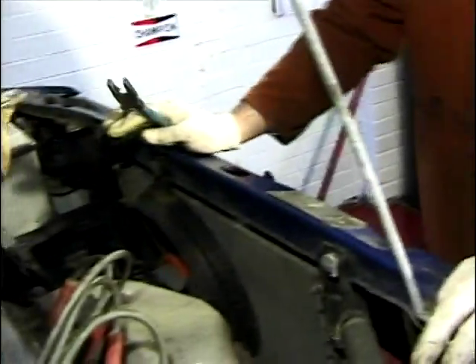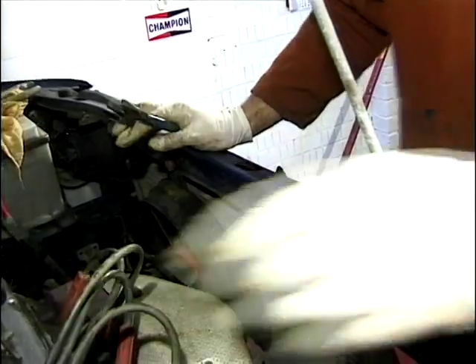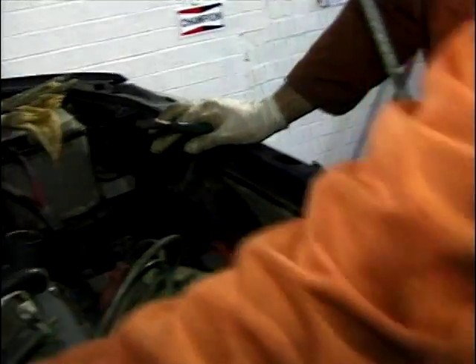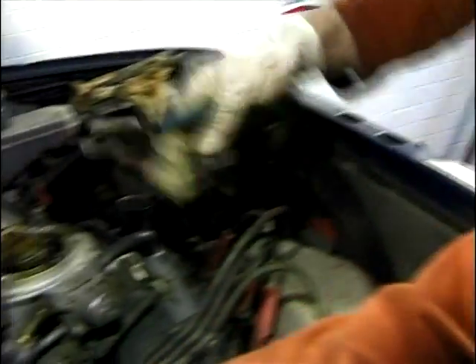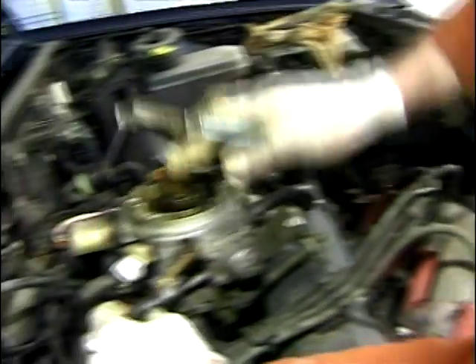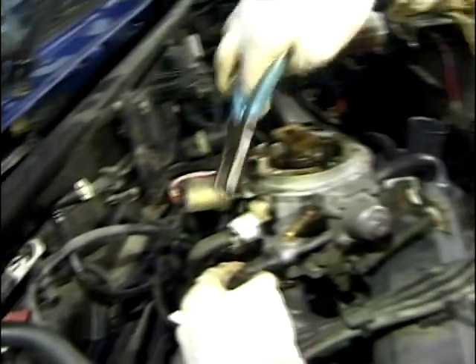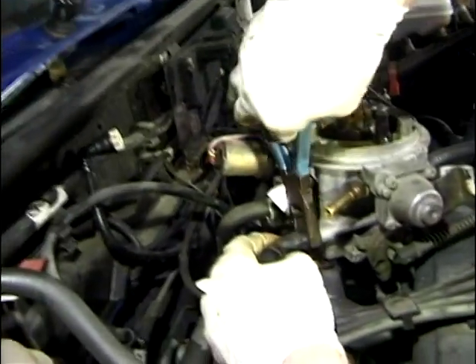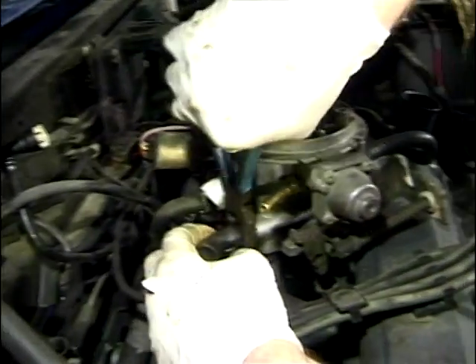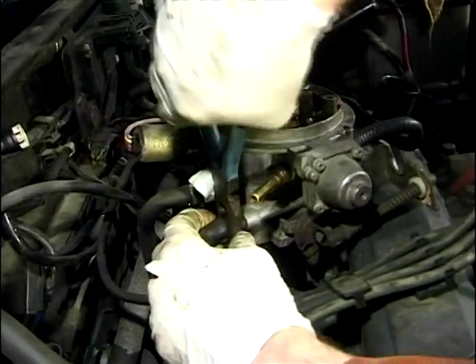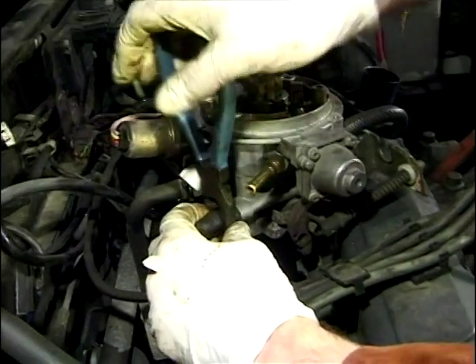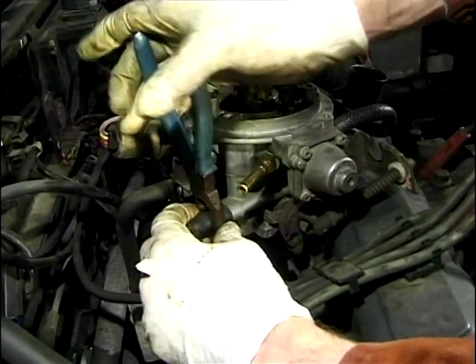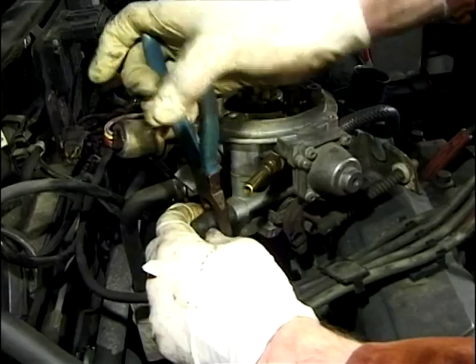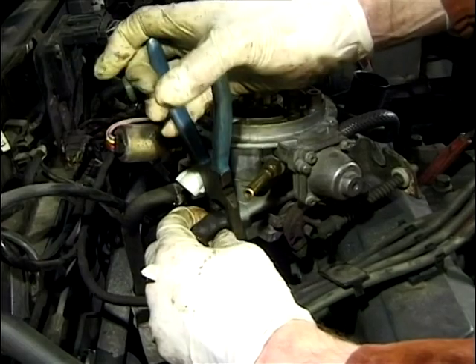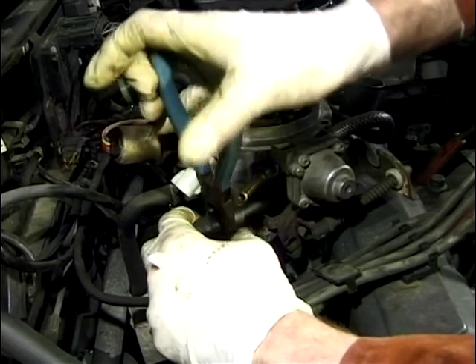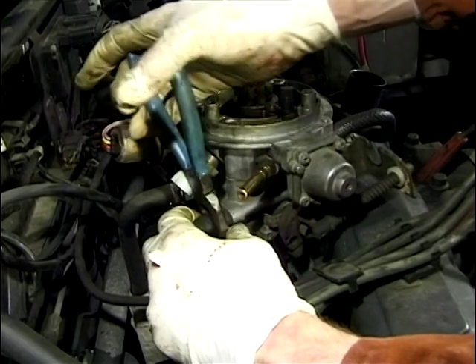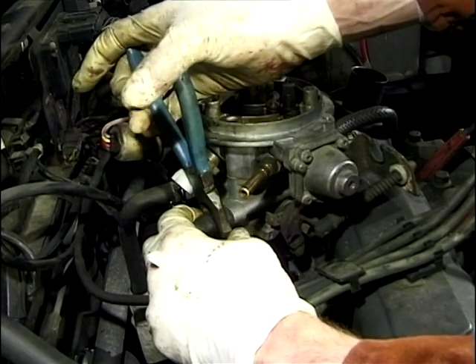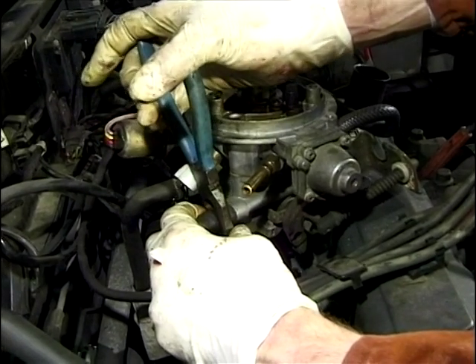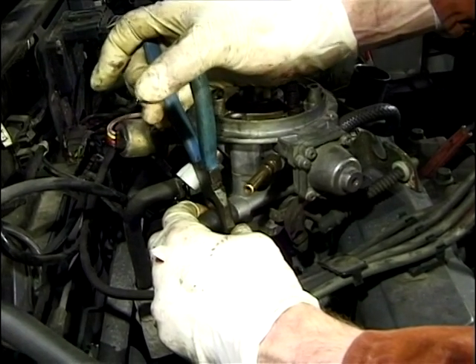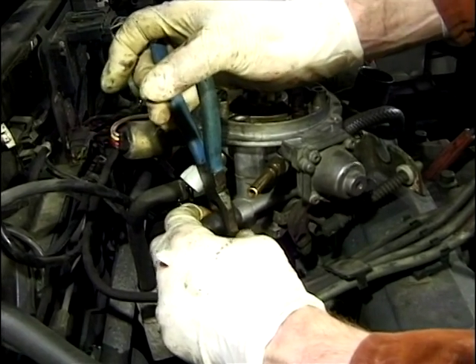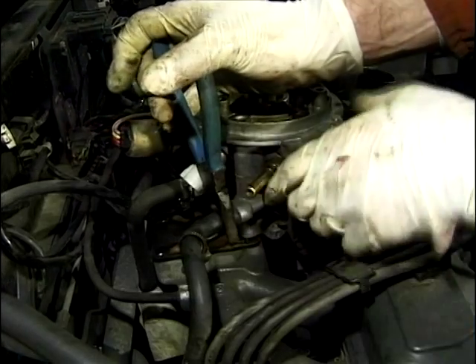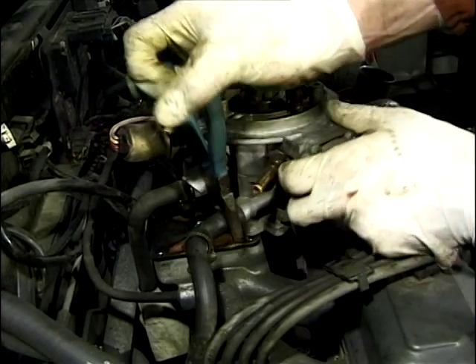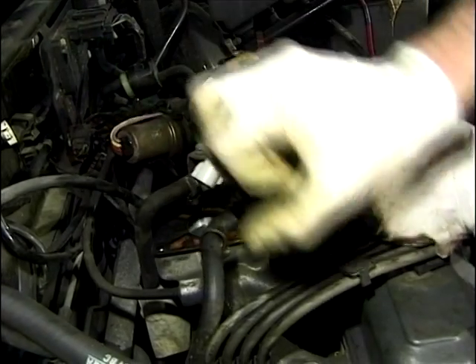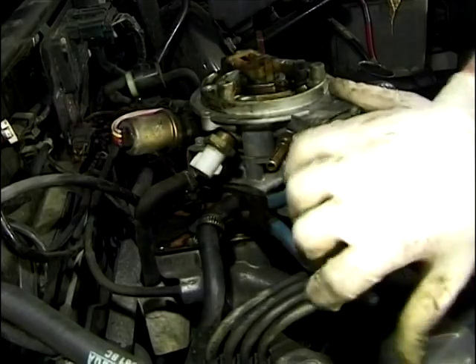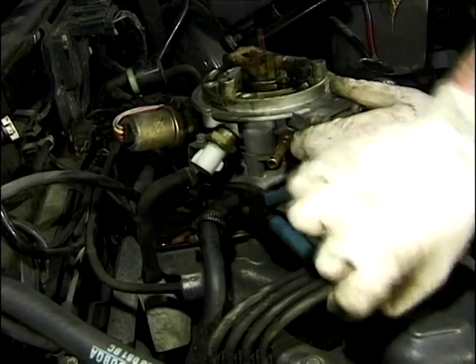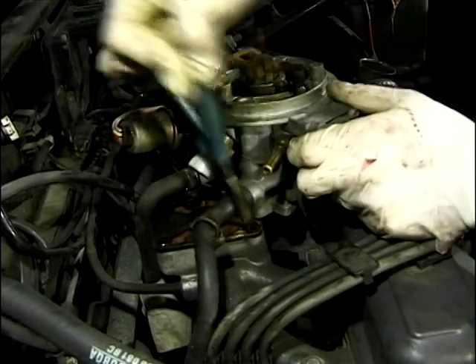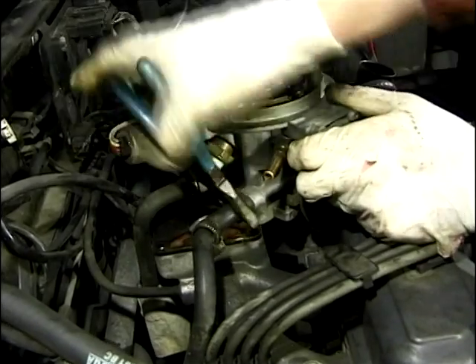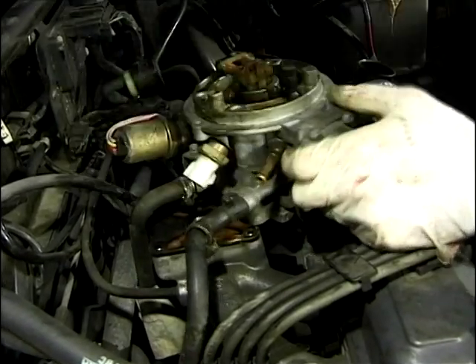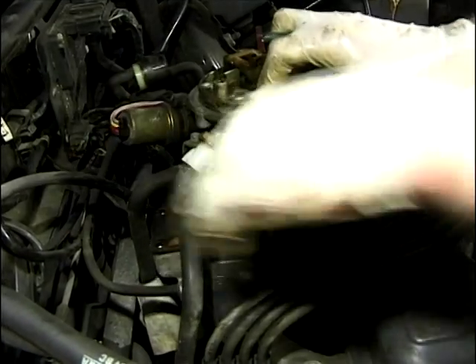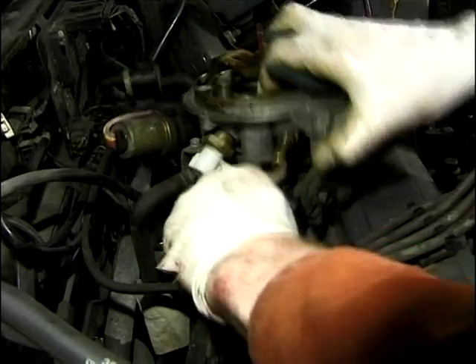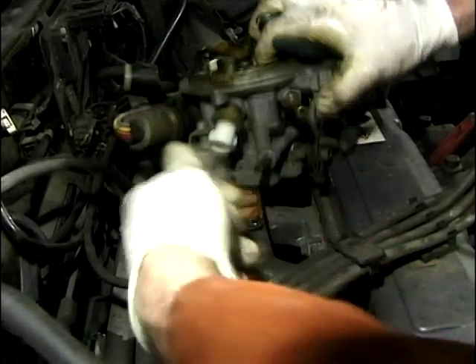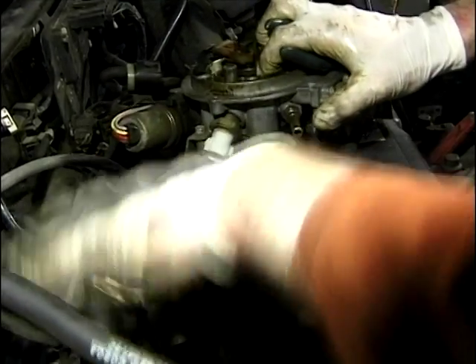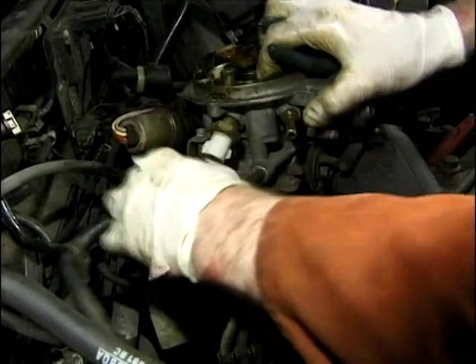Right, it's just a little trick with these water pipes — they're refusing to come off. So what we do is put a pair of pliers over the pipe, don't crimp it too hard, and just twist backwards and forwards, and there it comes off.